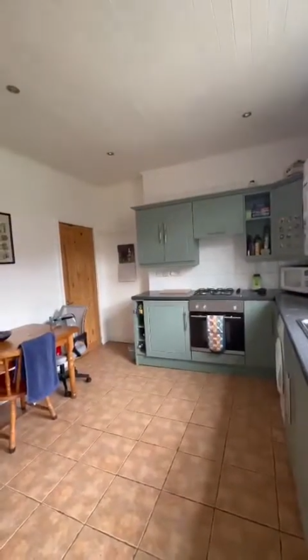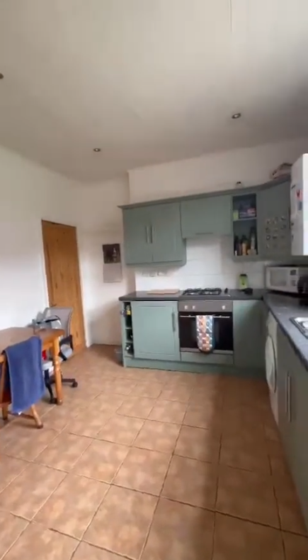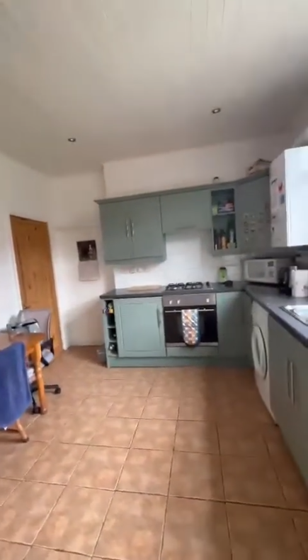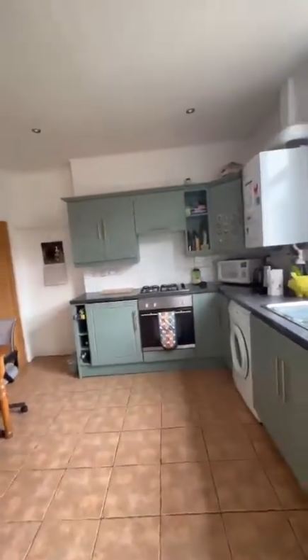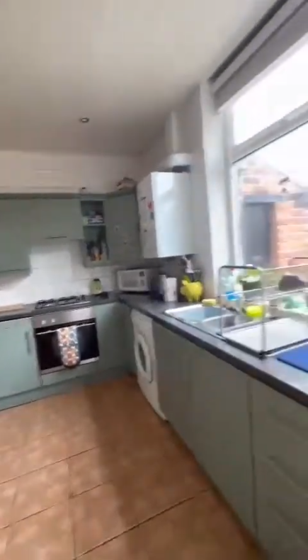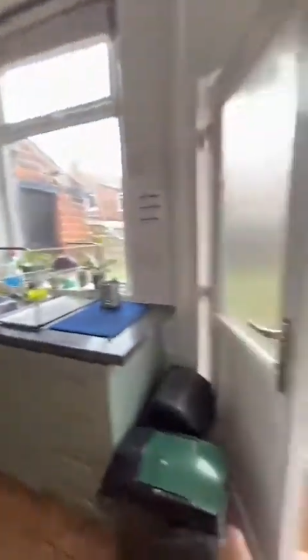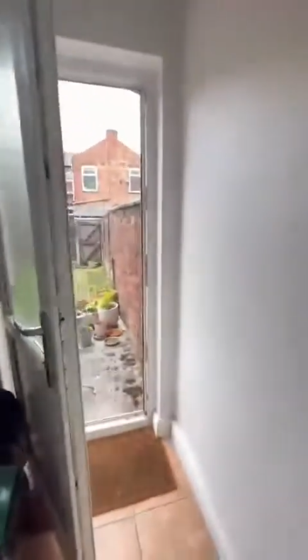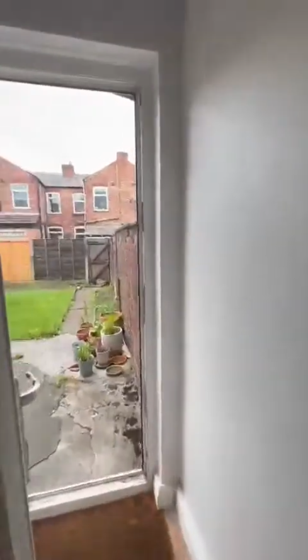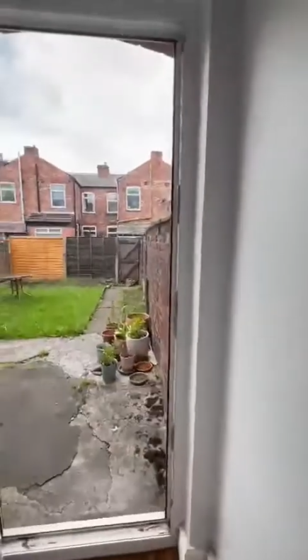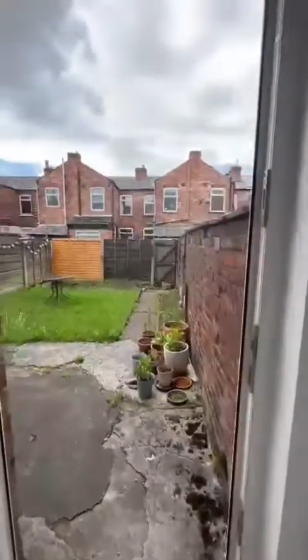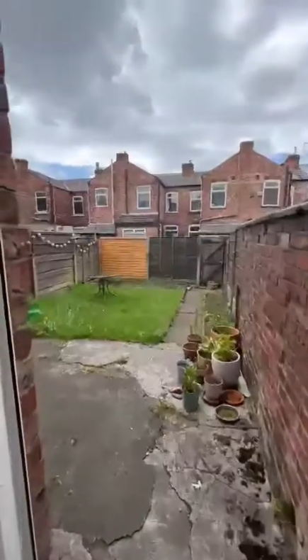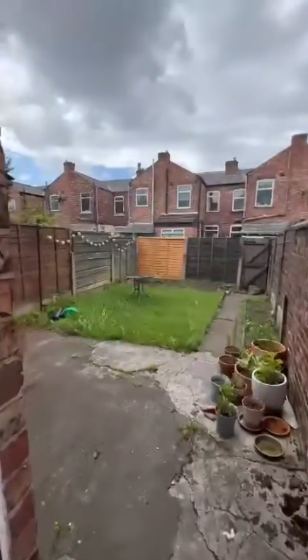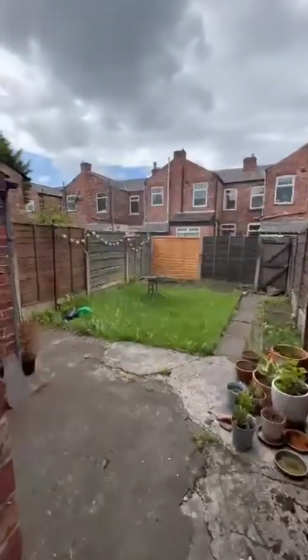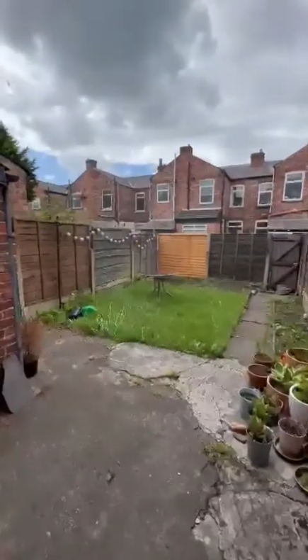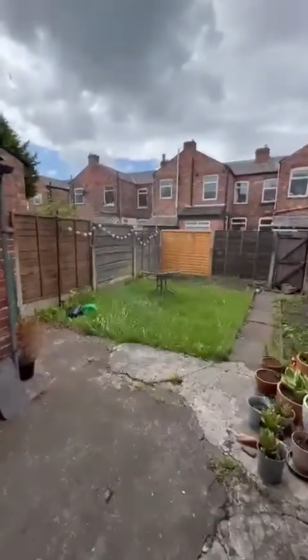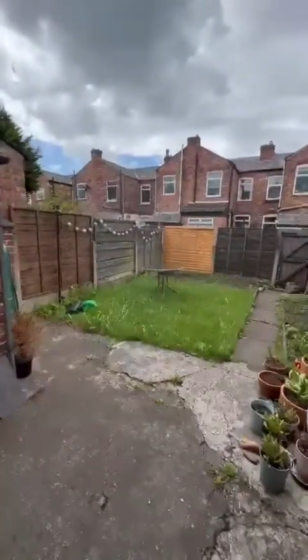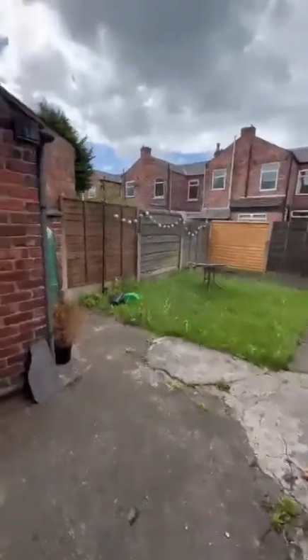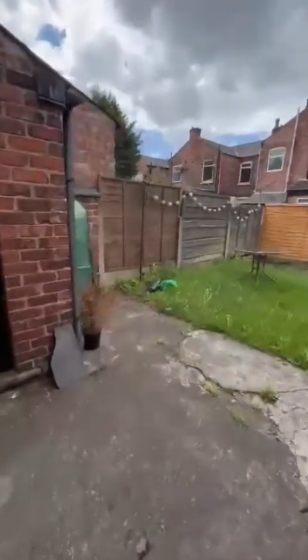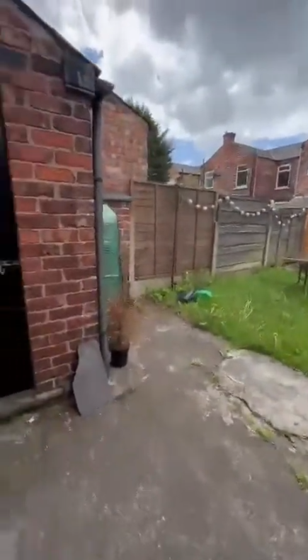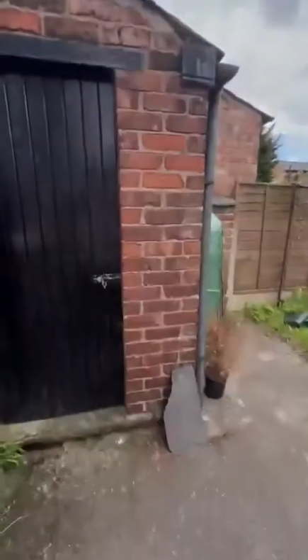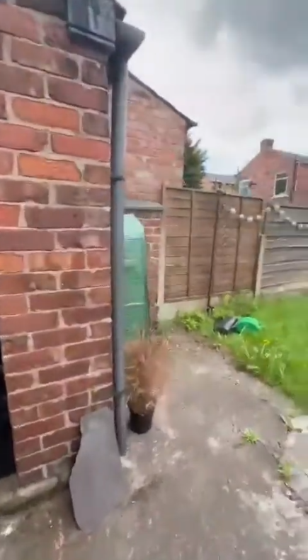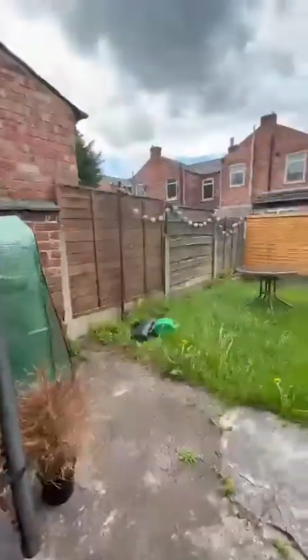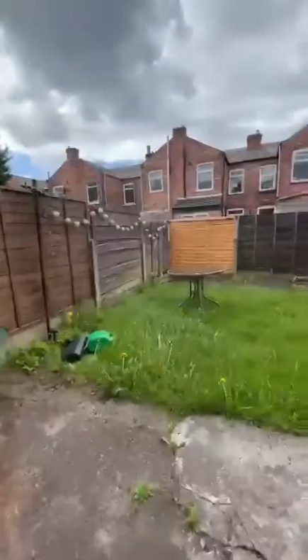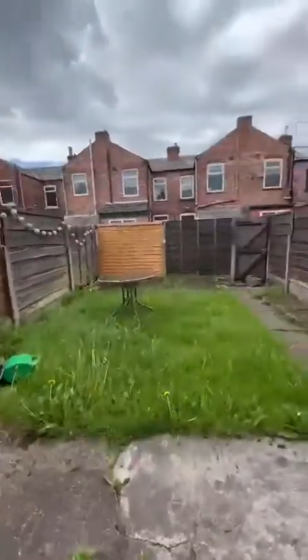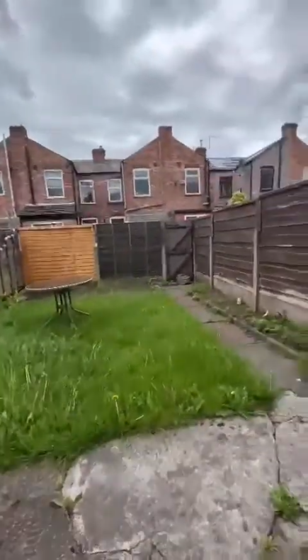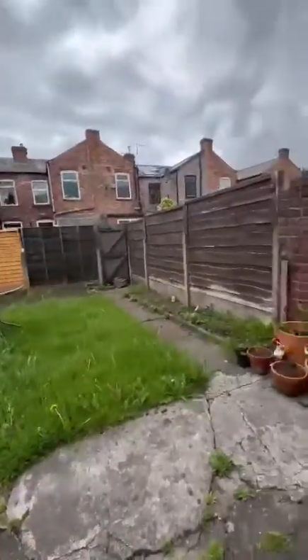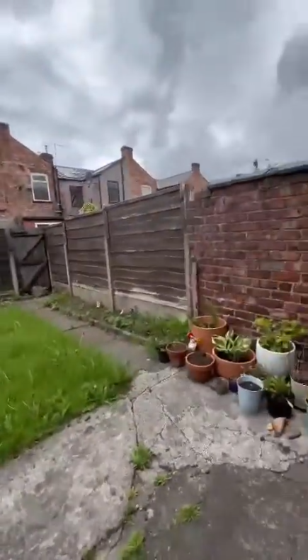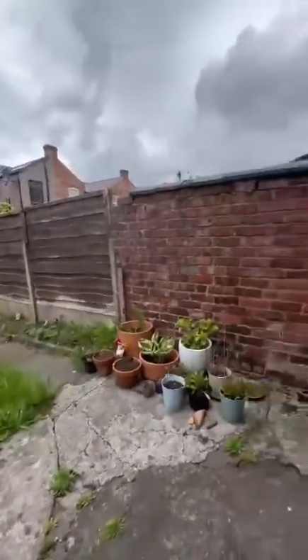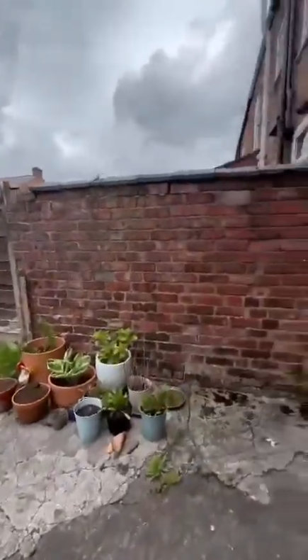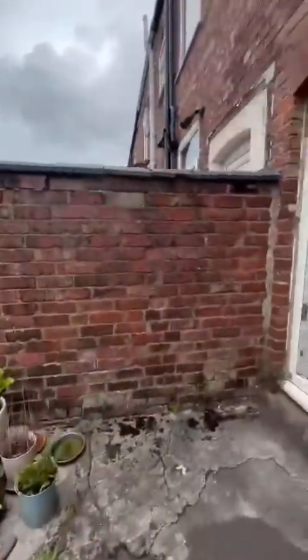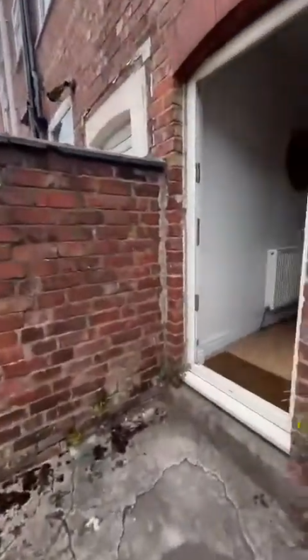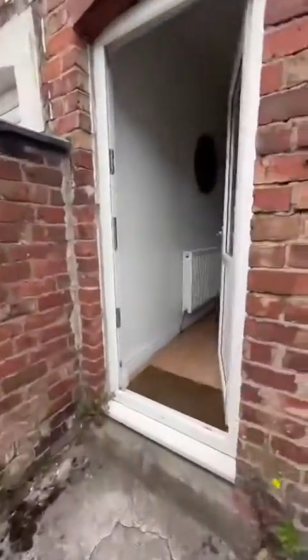This leads you straight out to the rear garden. Lovely low-maintenance, with a small lawn just in the middle. There's further storage, and it does benefit from the sun also.